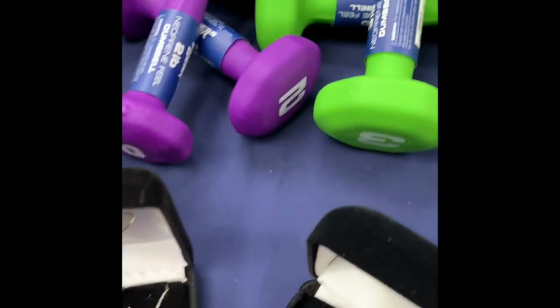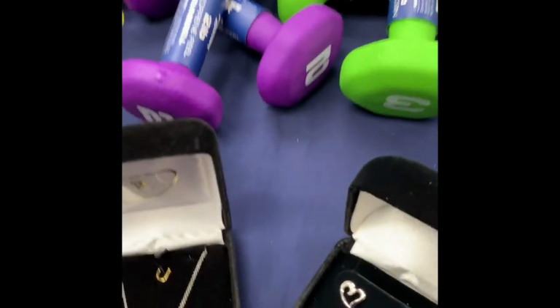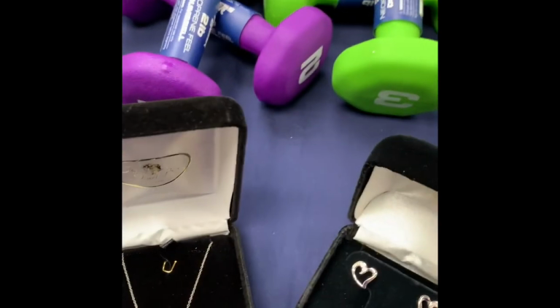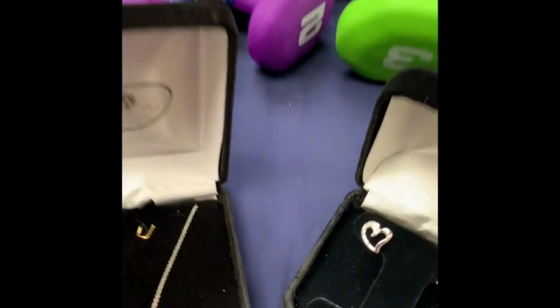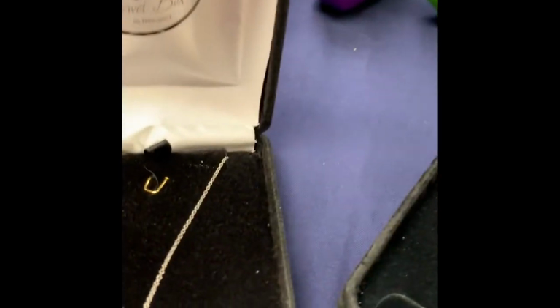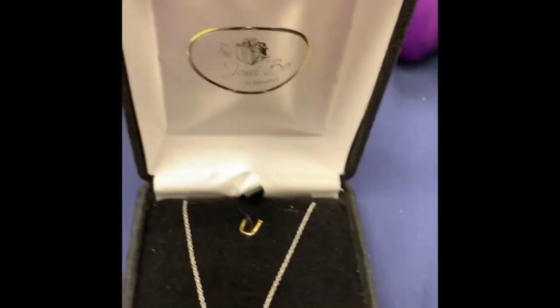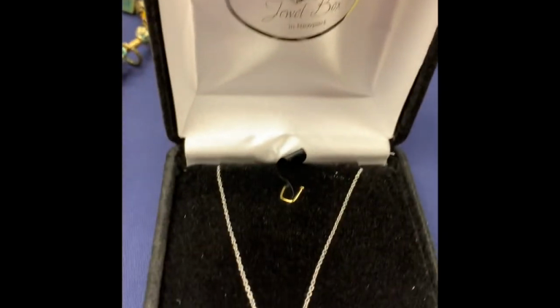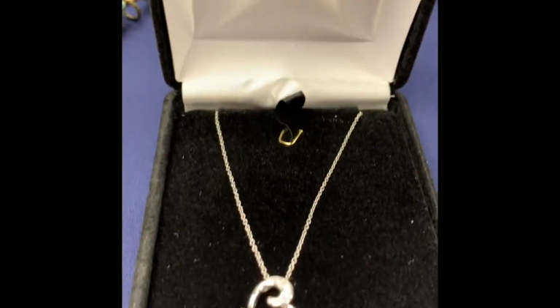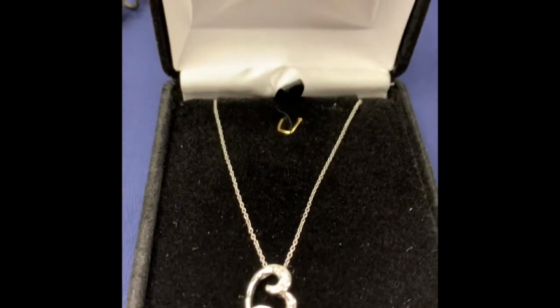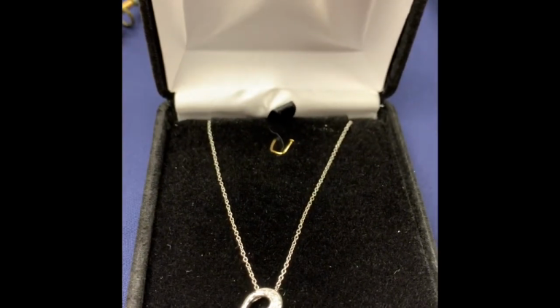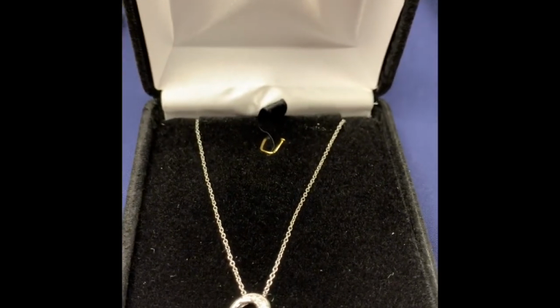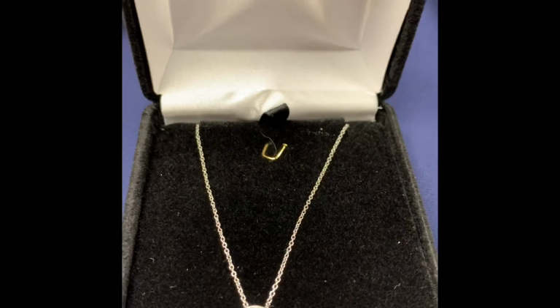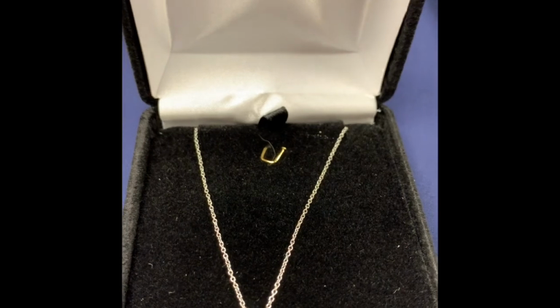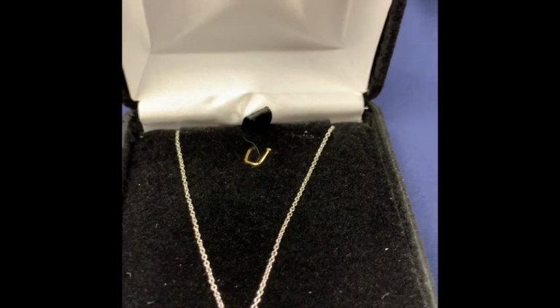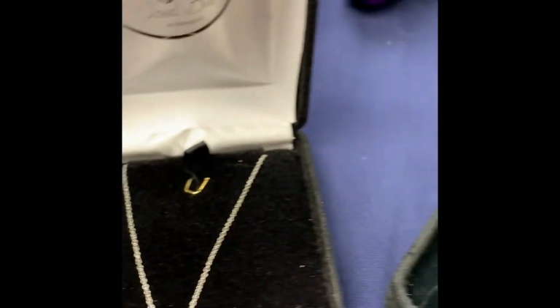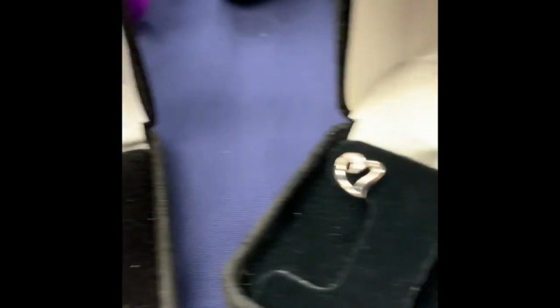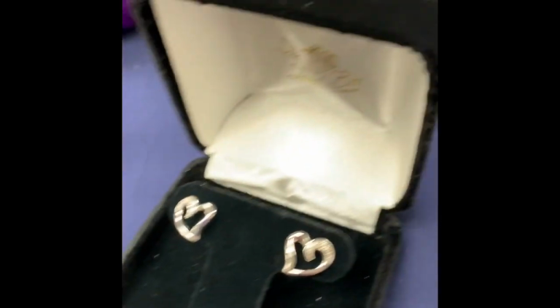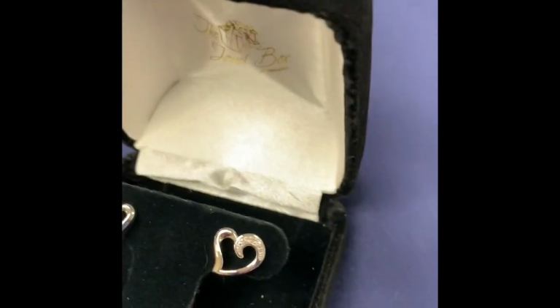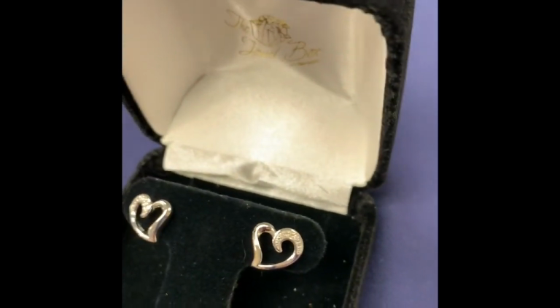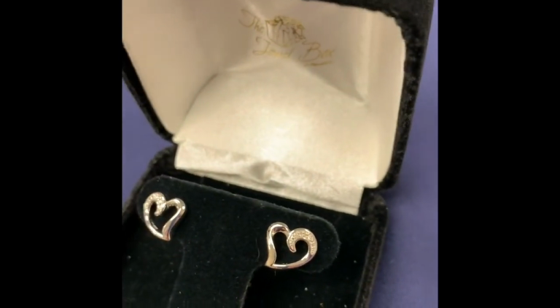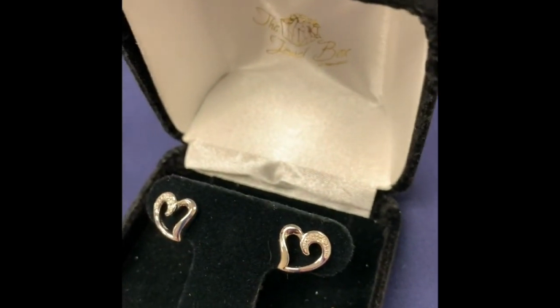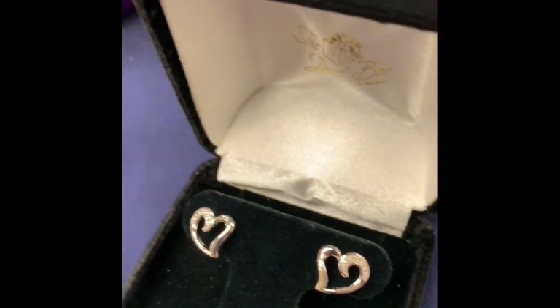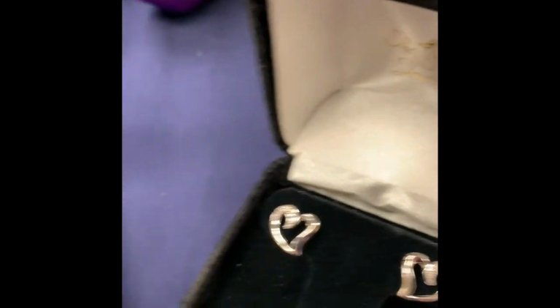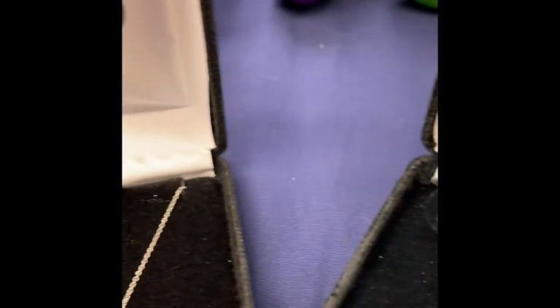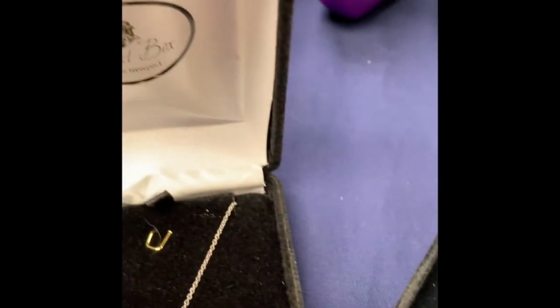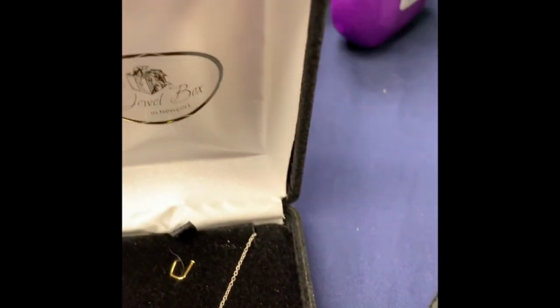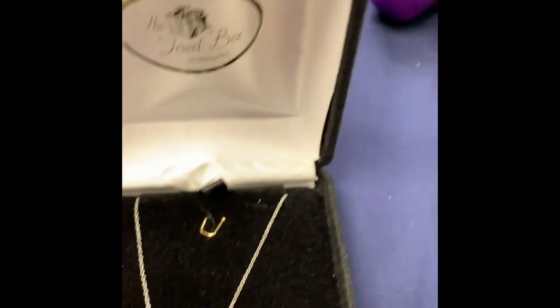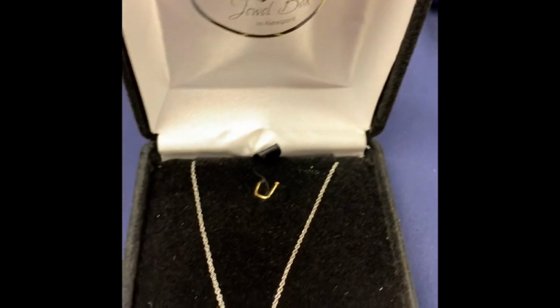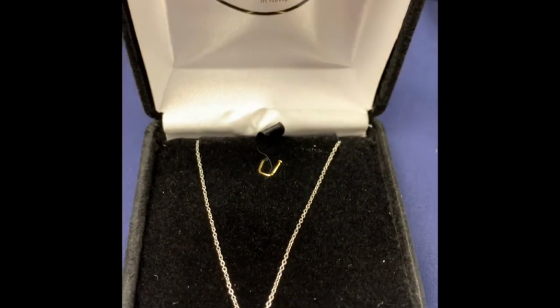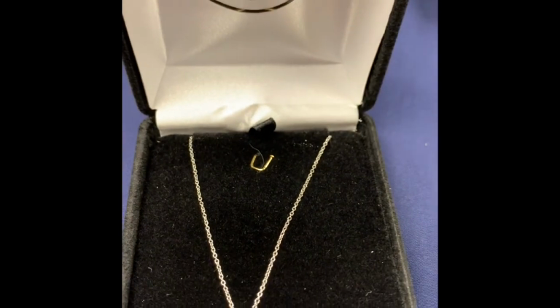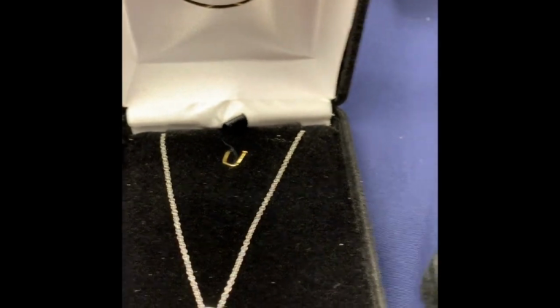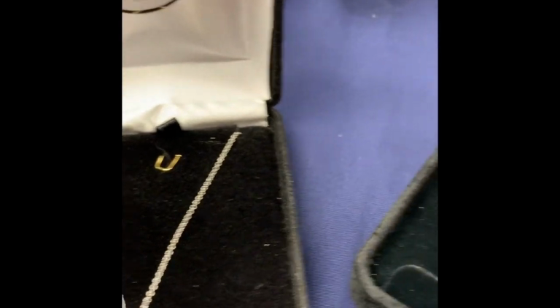The Jewel Box in Newport donated this sterling silver and diamond pendant and earring set. That's a value of $220. It's very pretty.